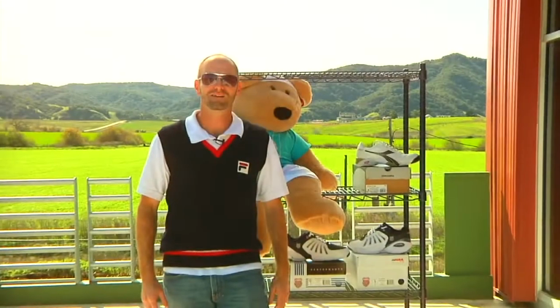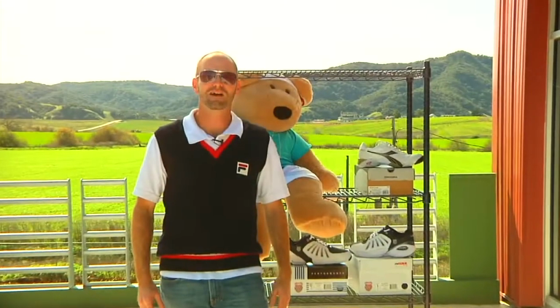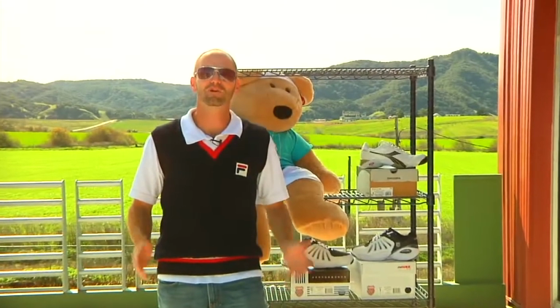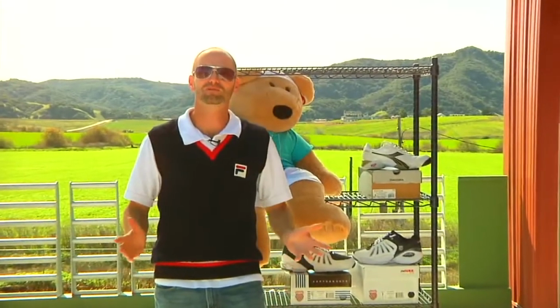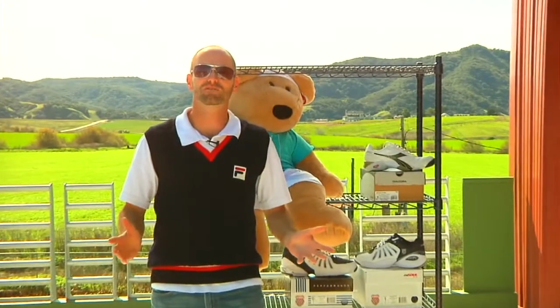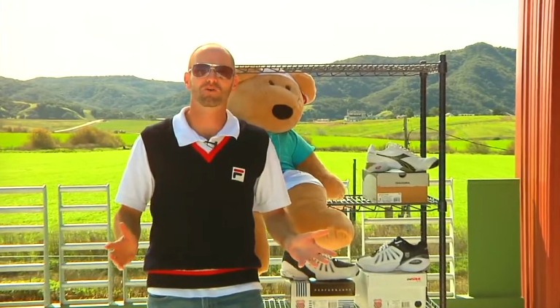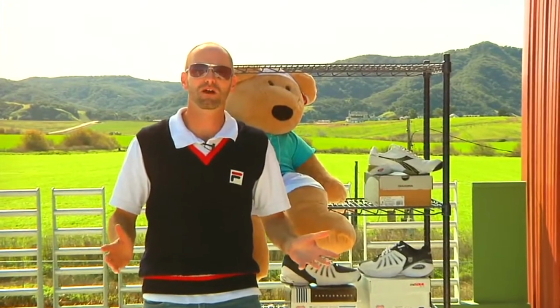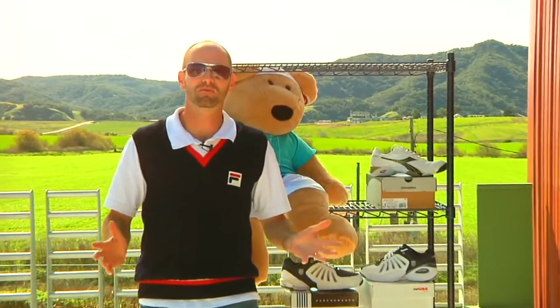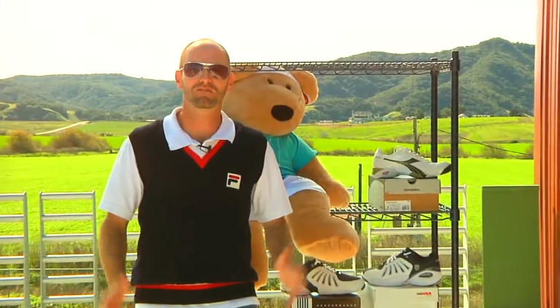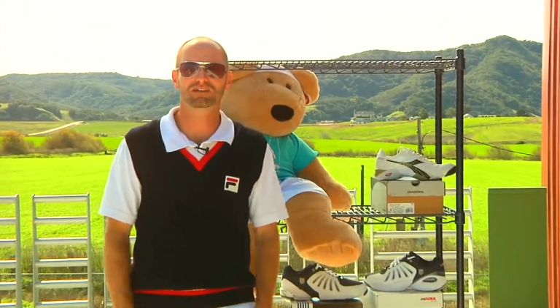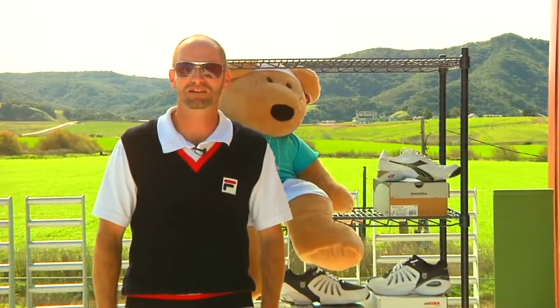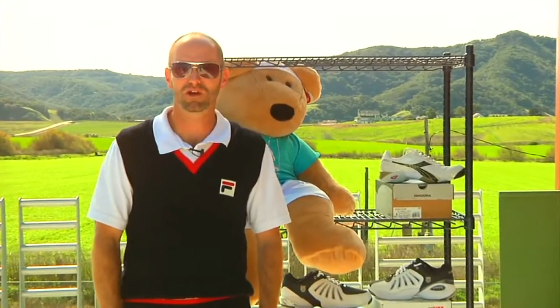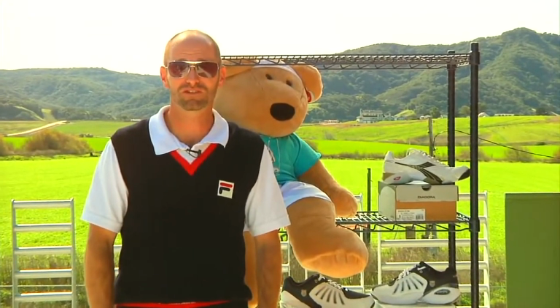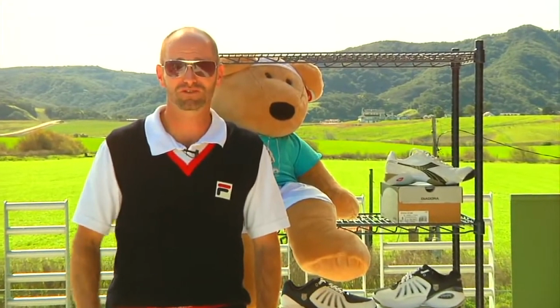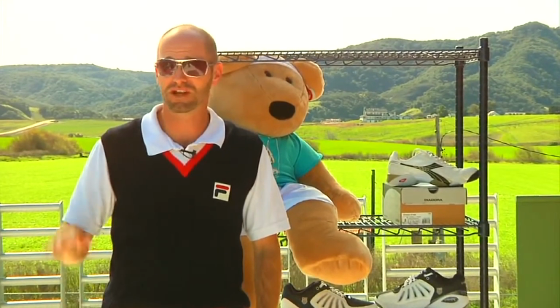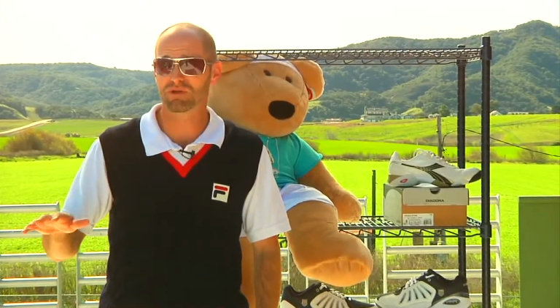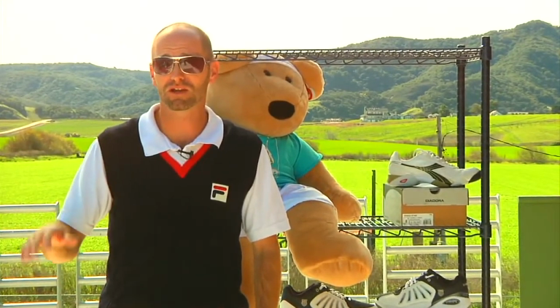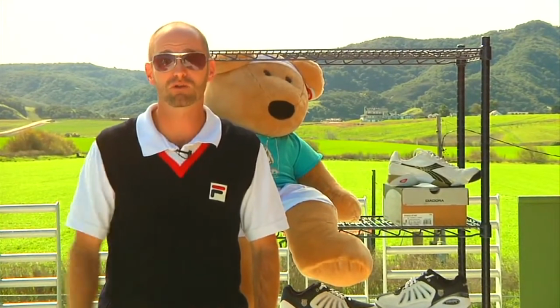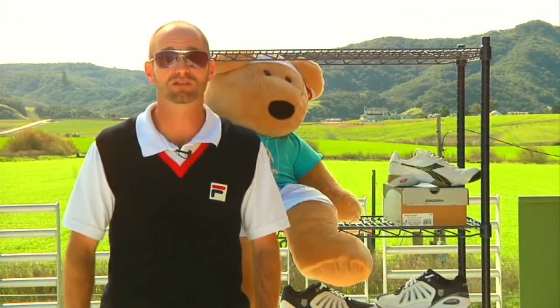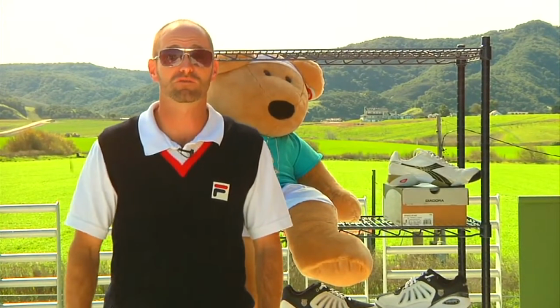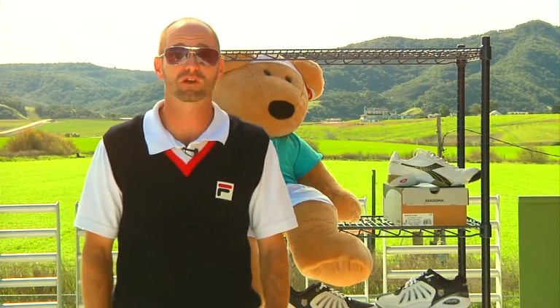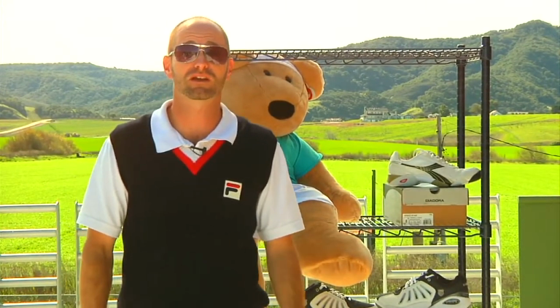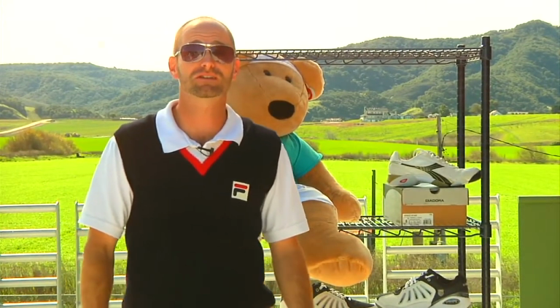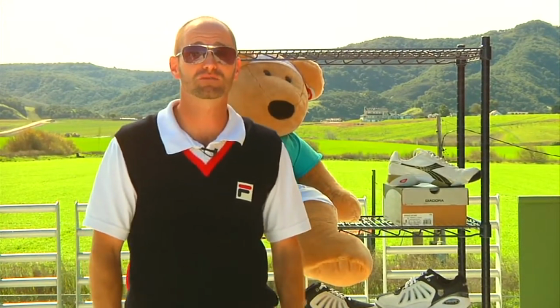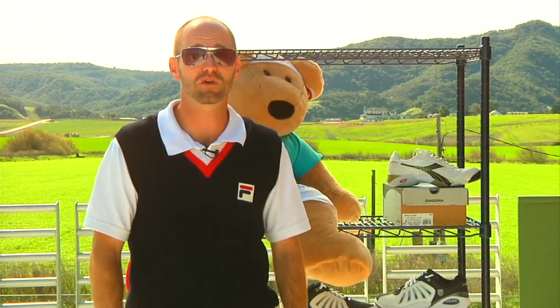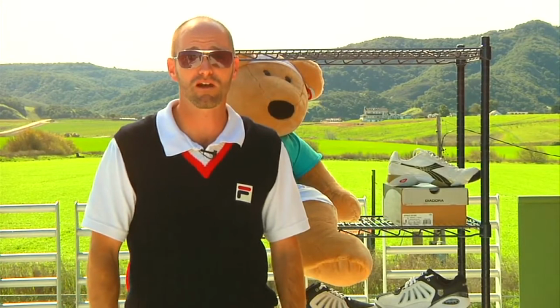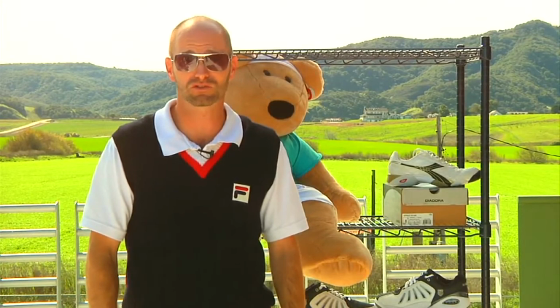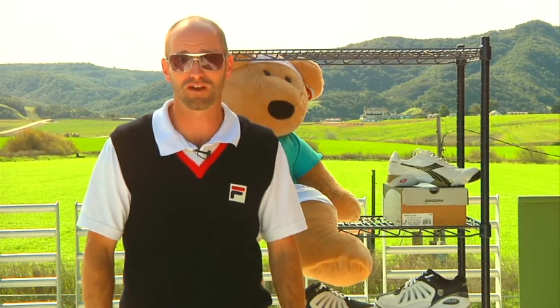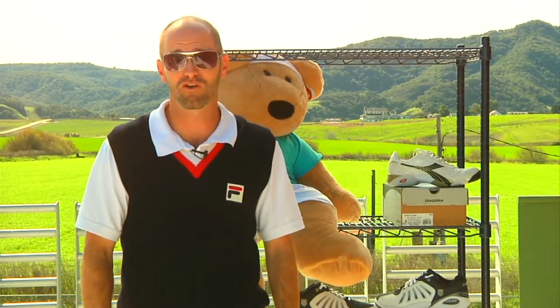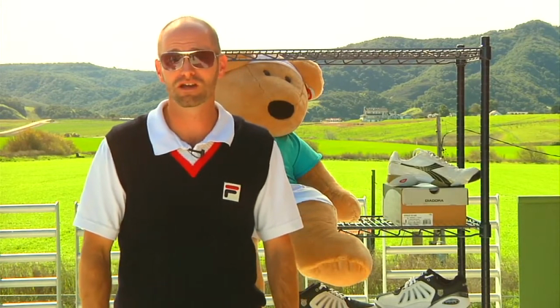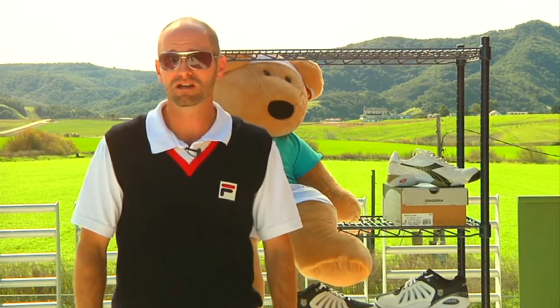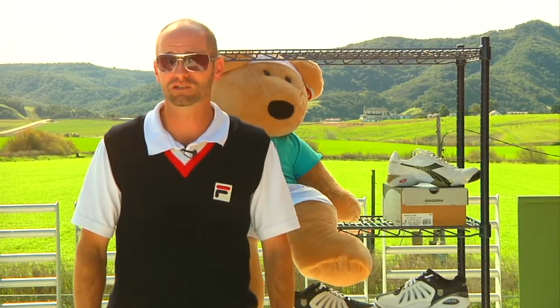Hi, welcome to this week's vlog. We're up above the Tennis Warehouse Retail Store right now on the balcony, and we're going to start off looking at some new apparel just arrived from K-Swiss.